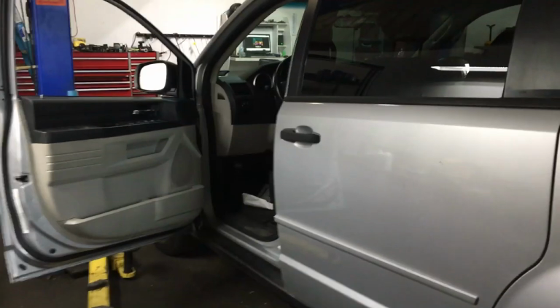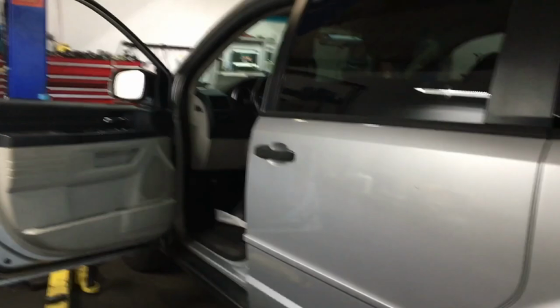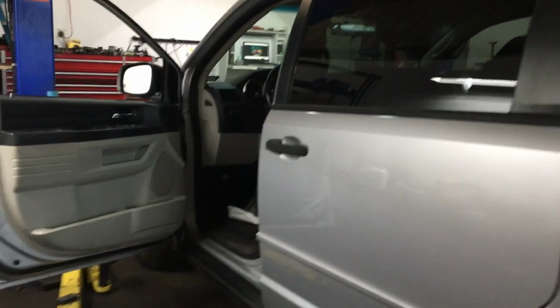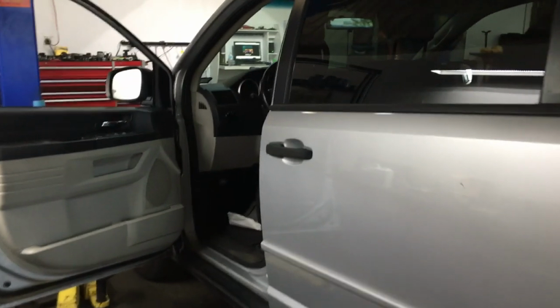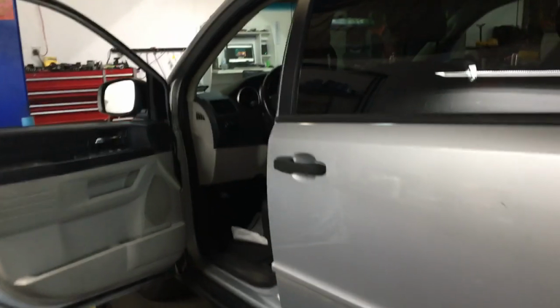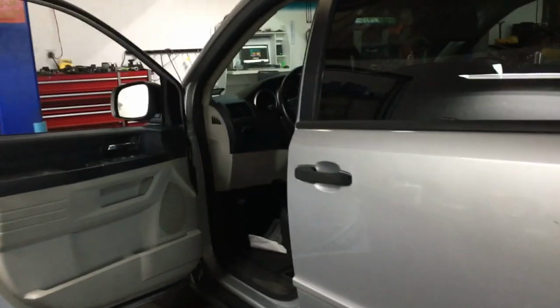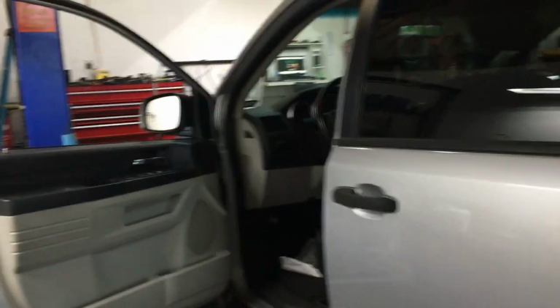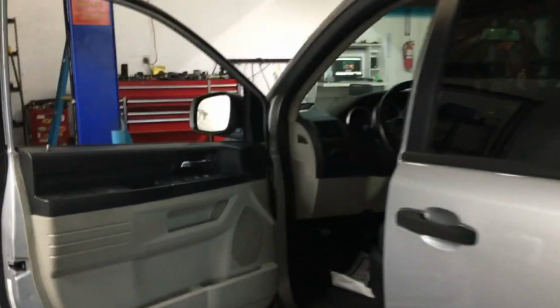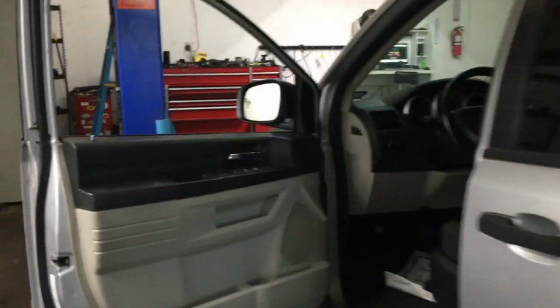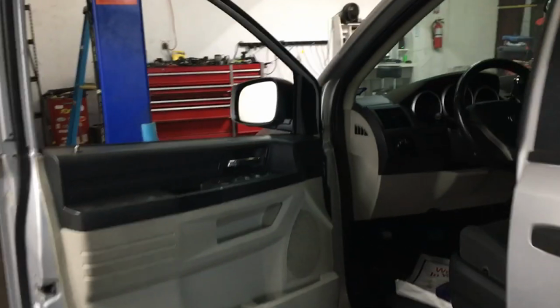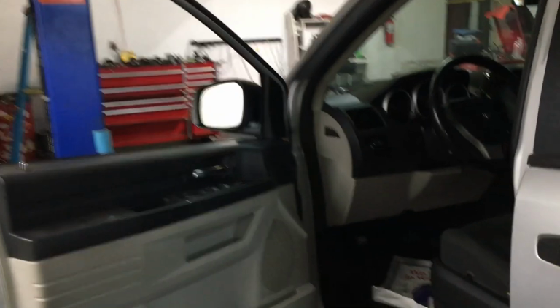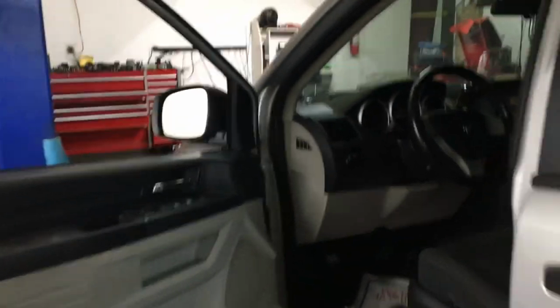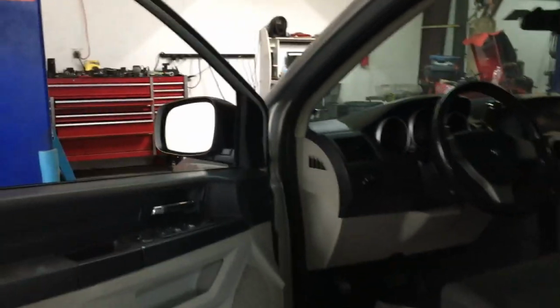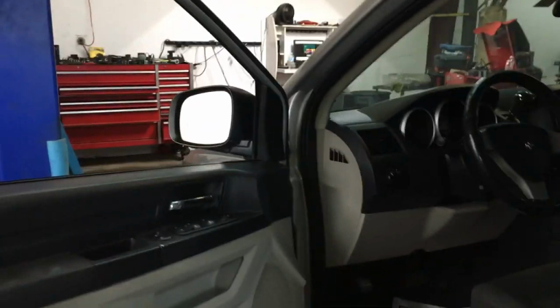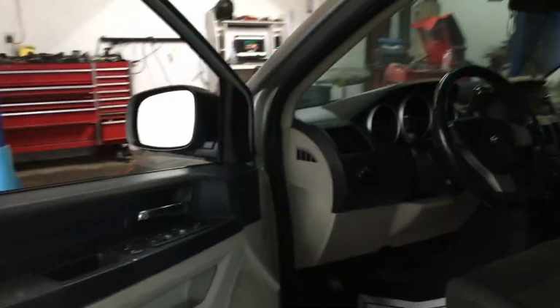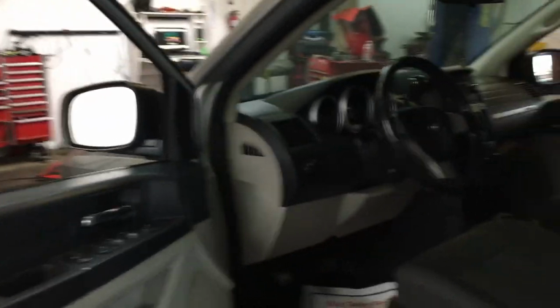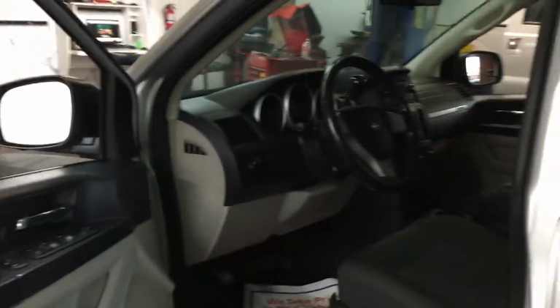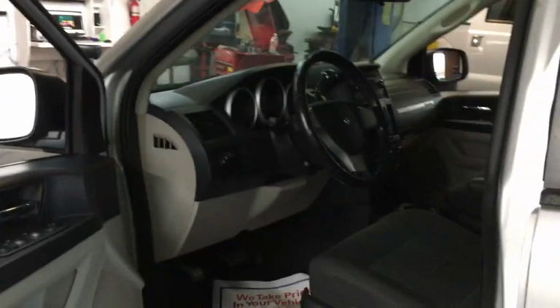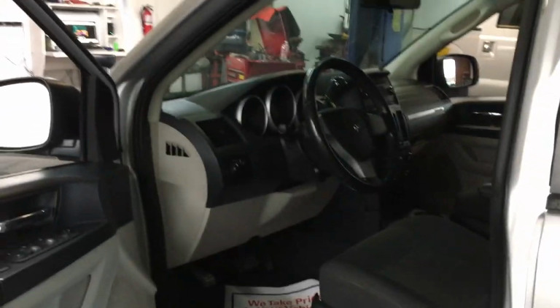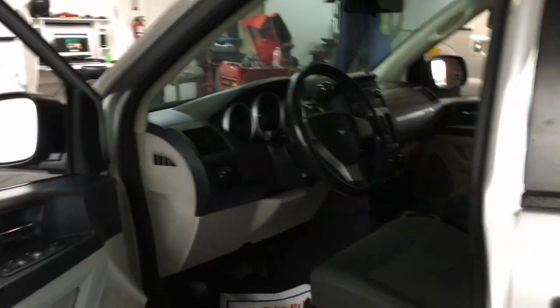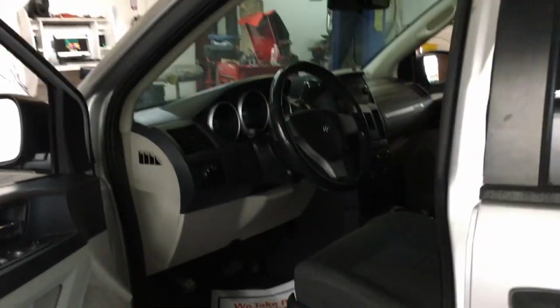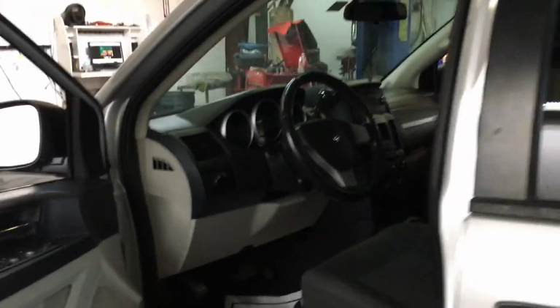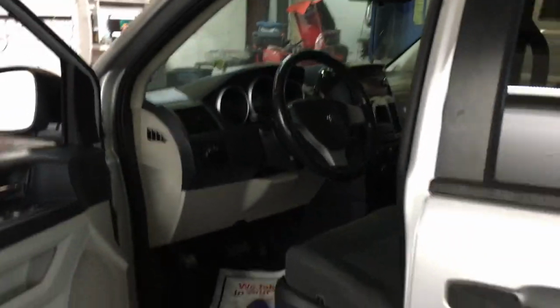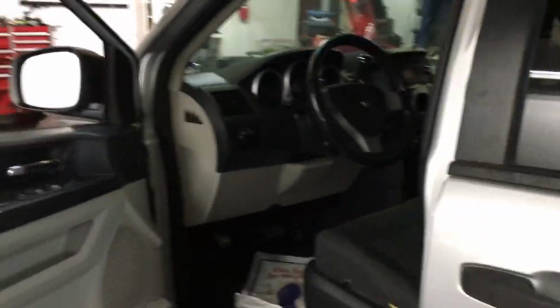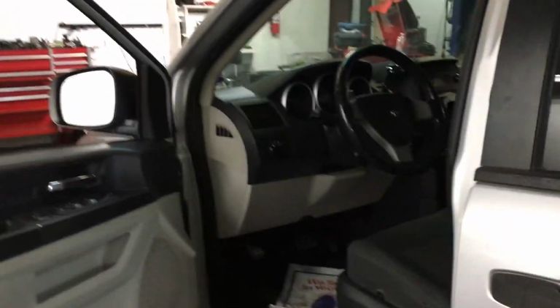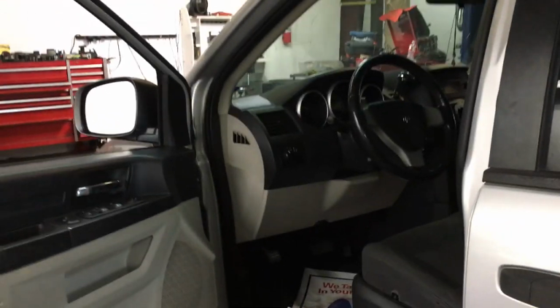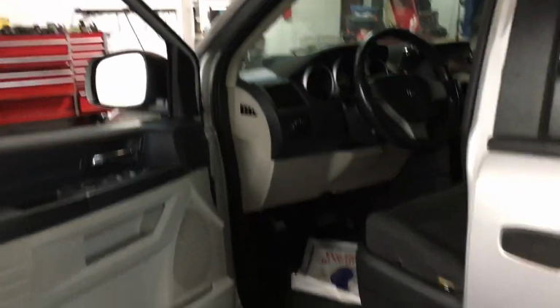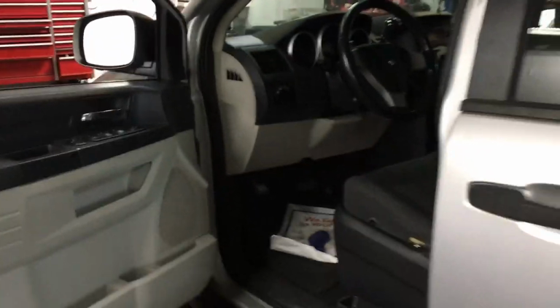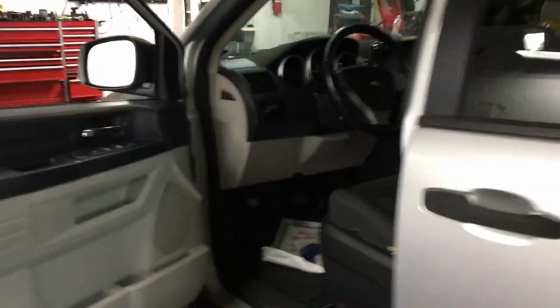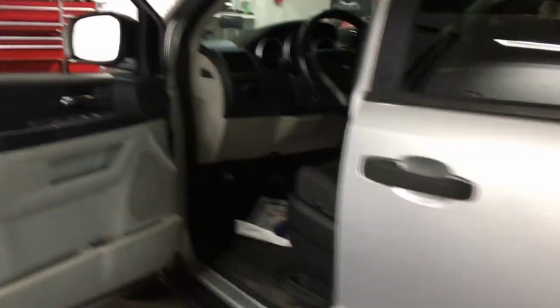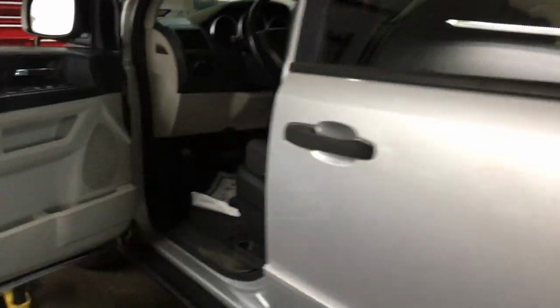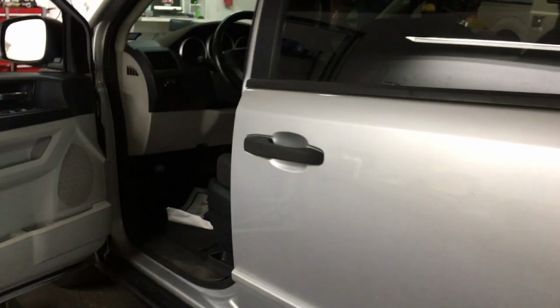Hey guys, what's up? It's Eric with Advanced Level Automotive. I just wanted to make a real quick video about this 2008 Dodge Grand Caravan that I have here at the shop.